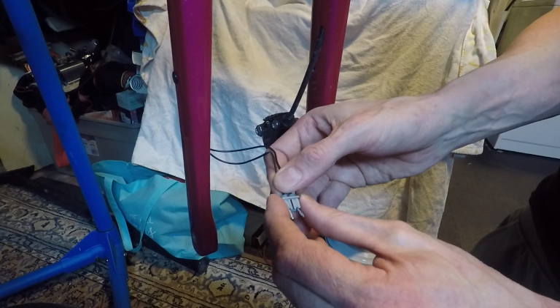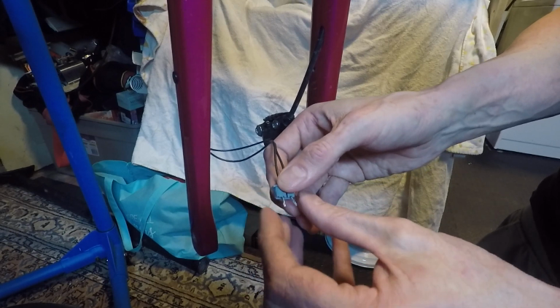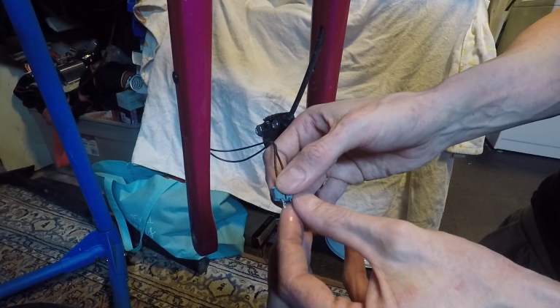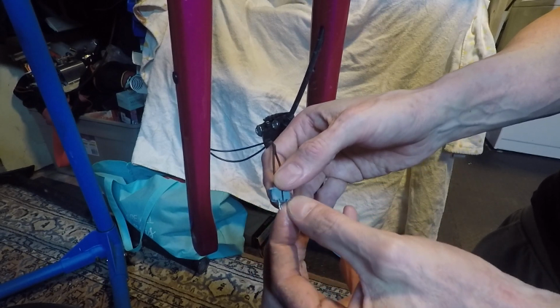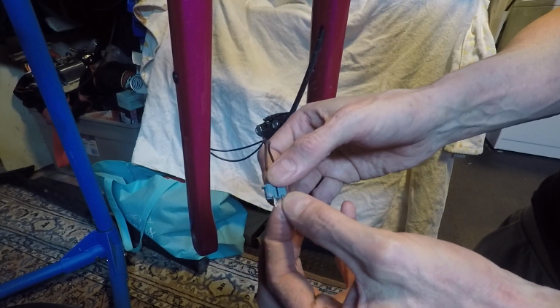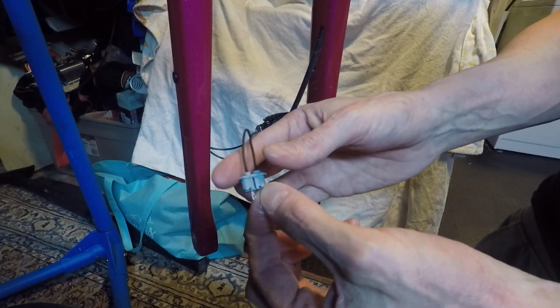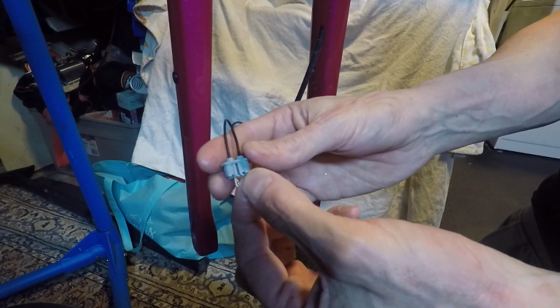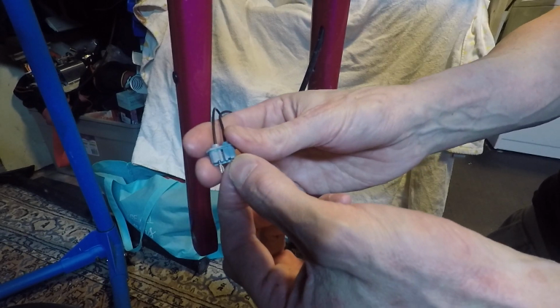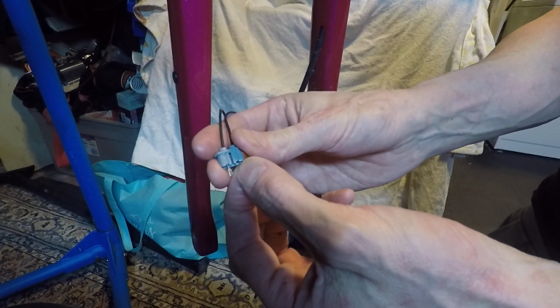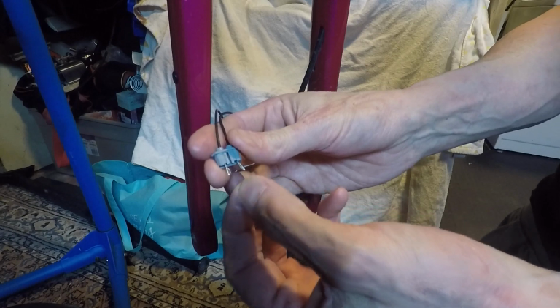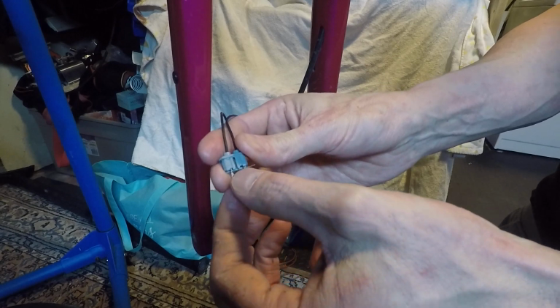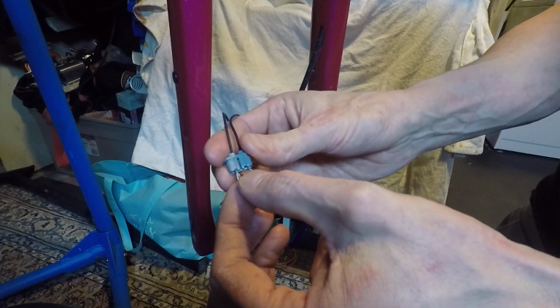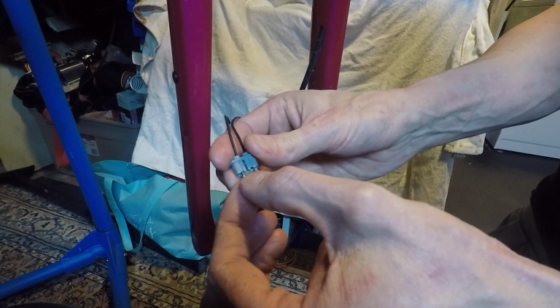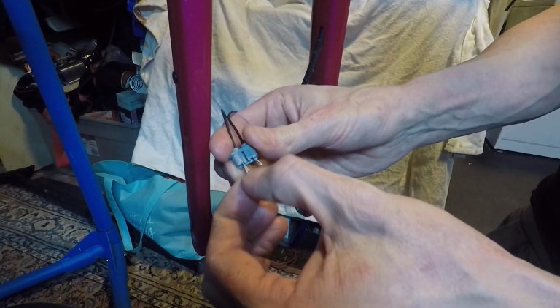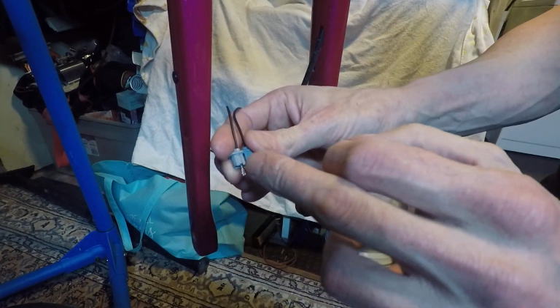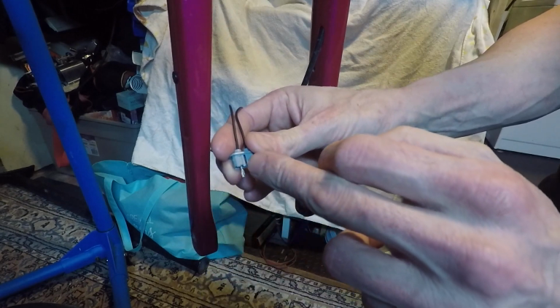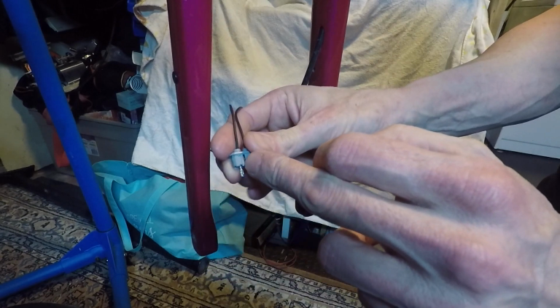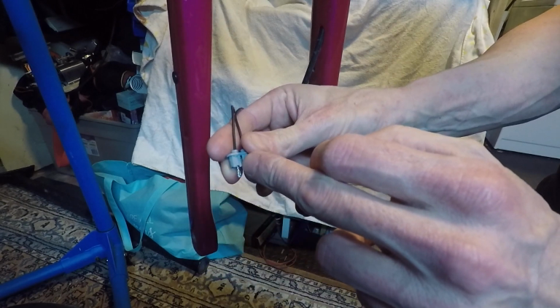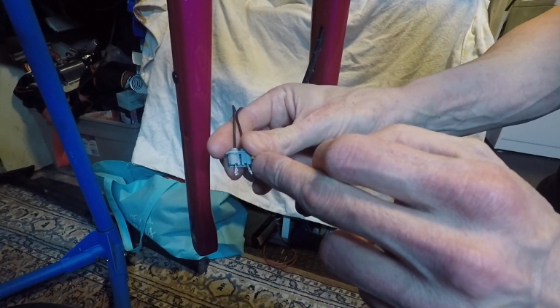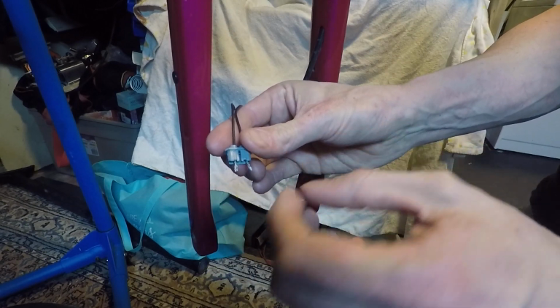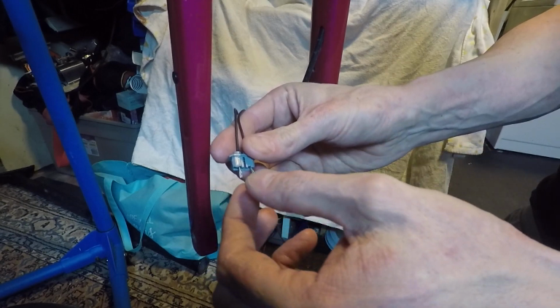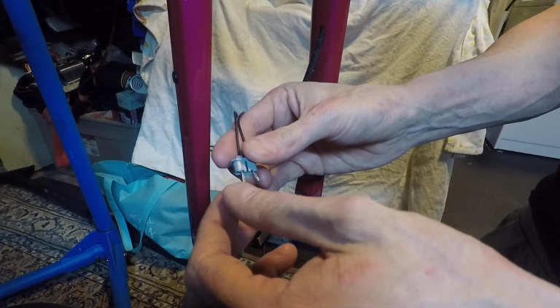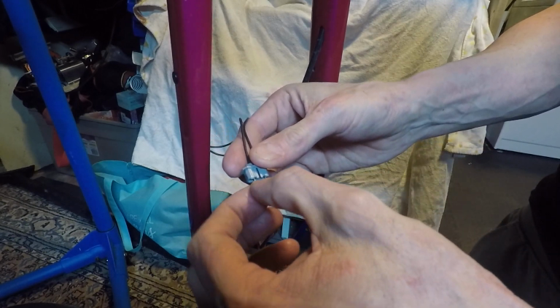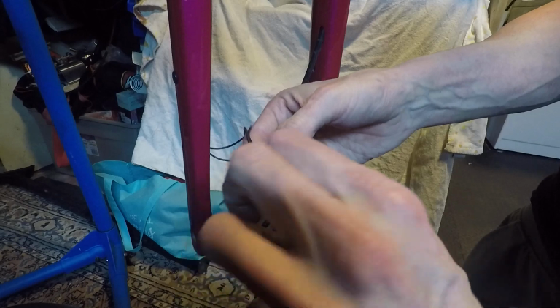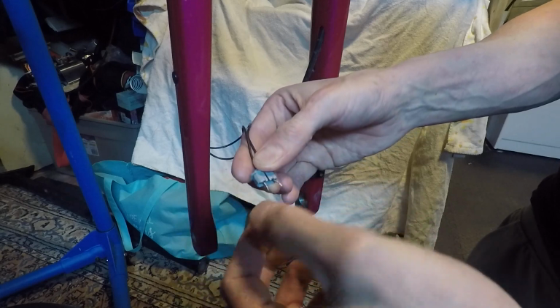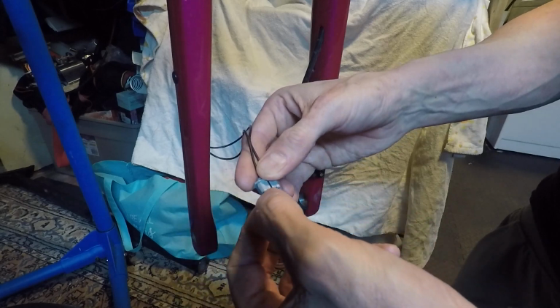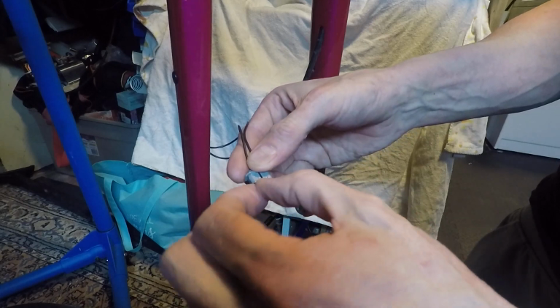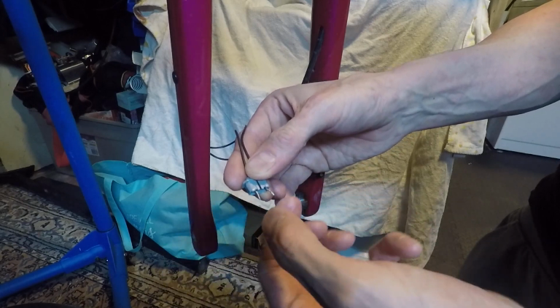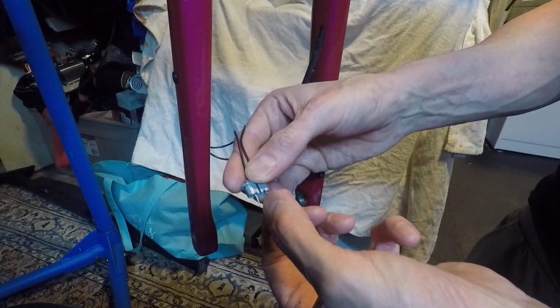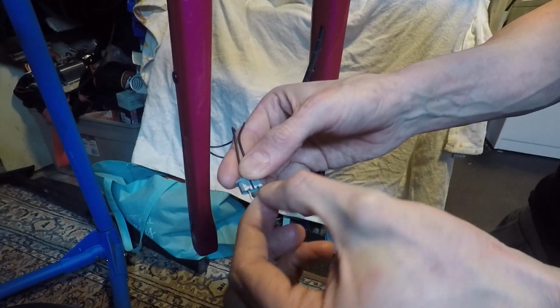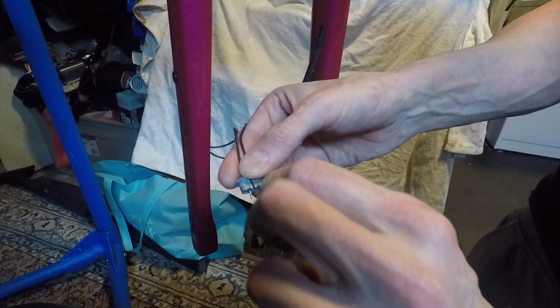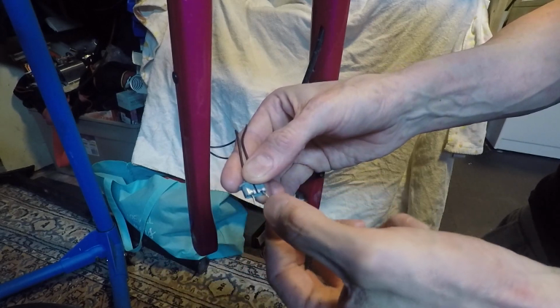And they pop through like that. You'll see two grooves, one for each wire. I like to give the wires a bit of a twist so the strands stay together.